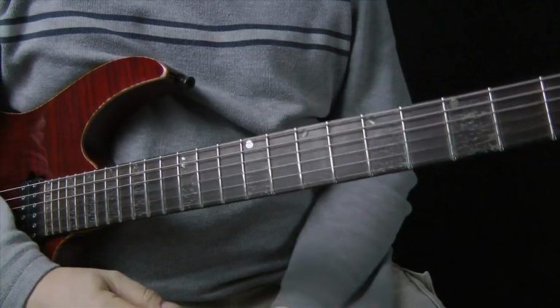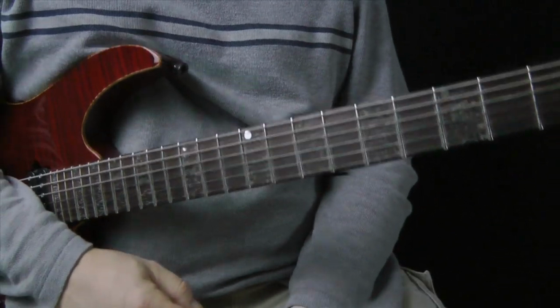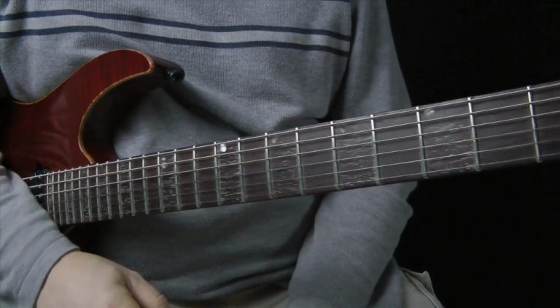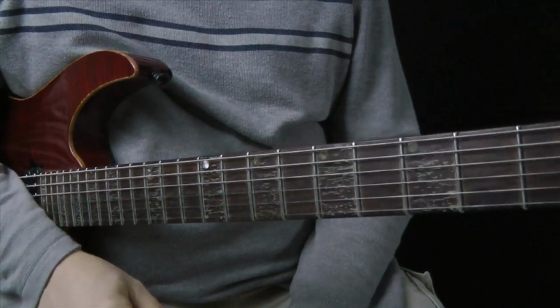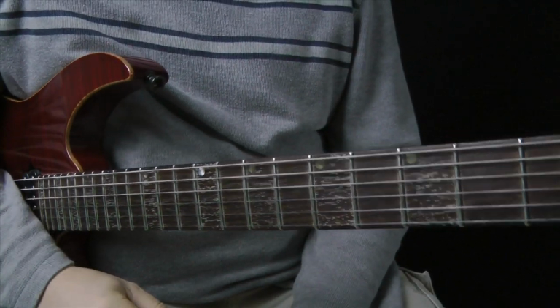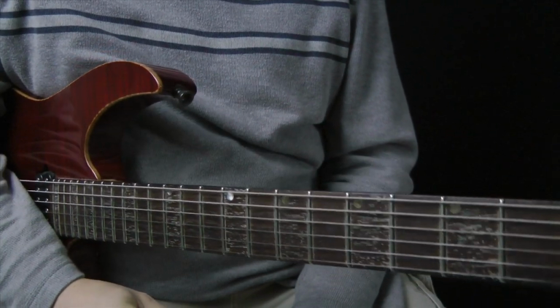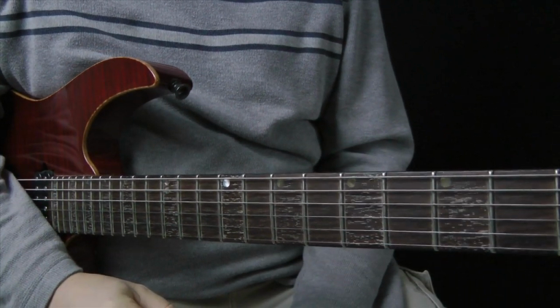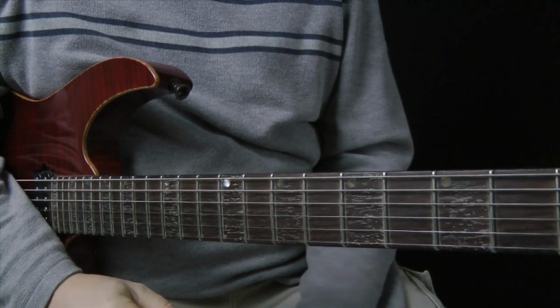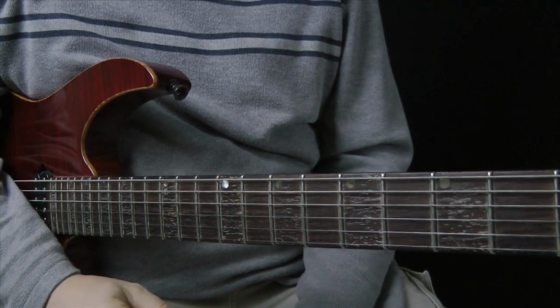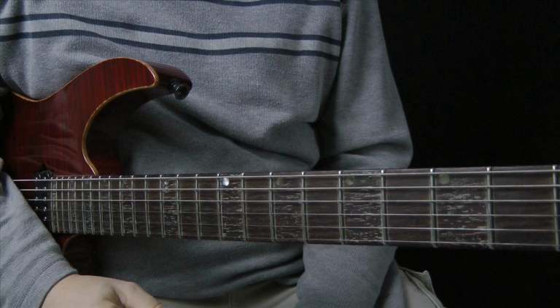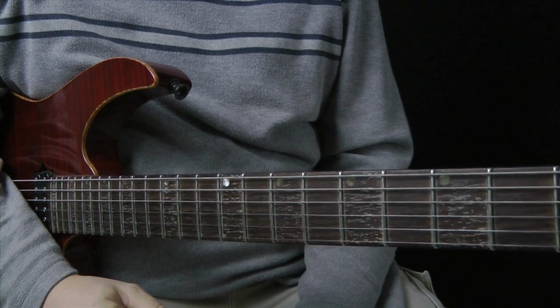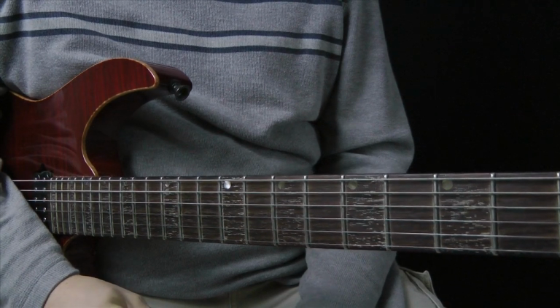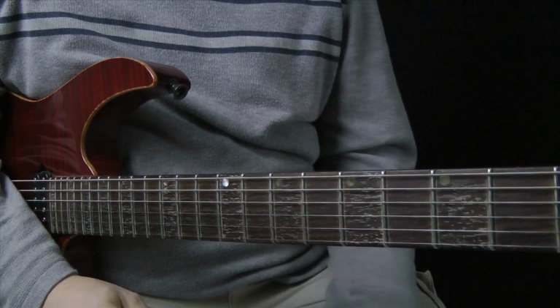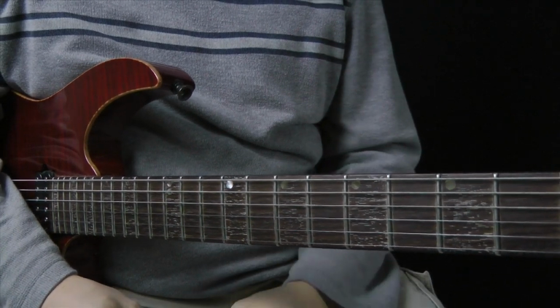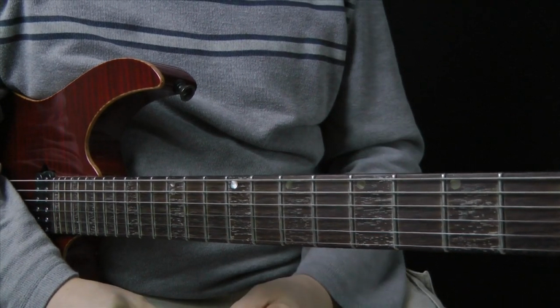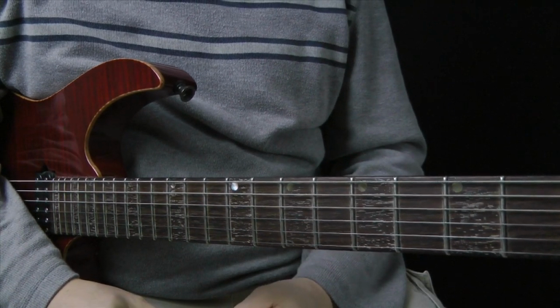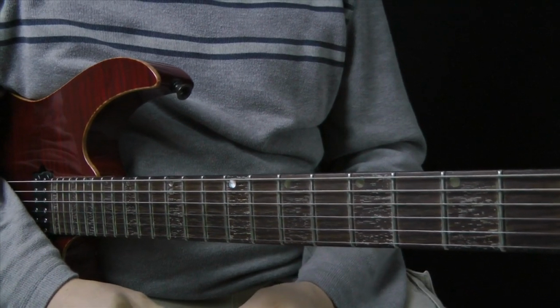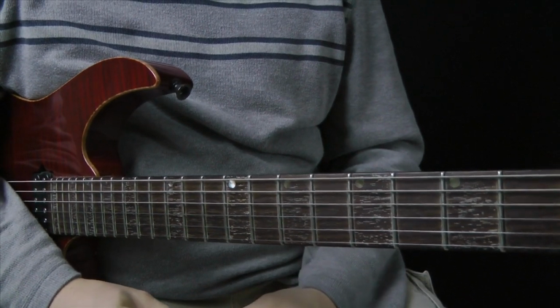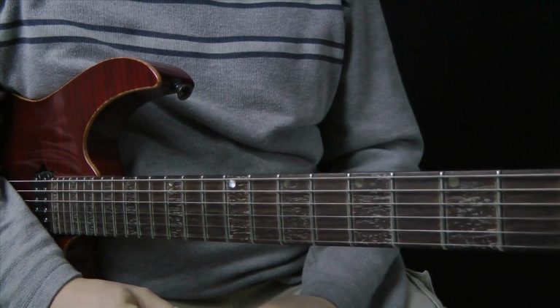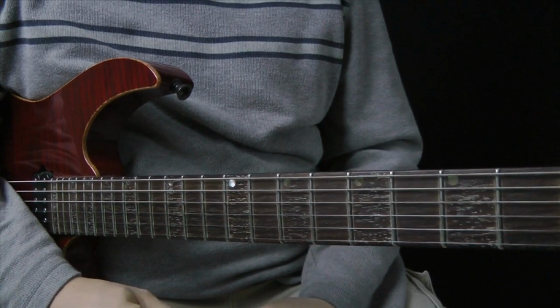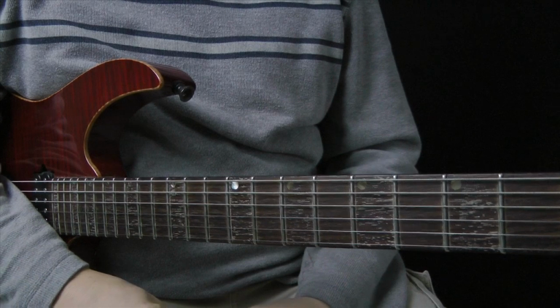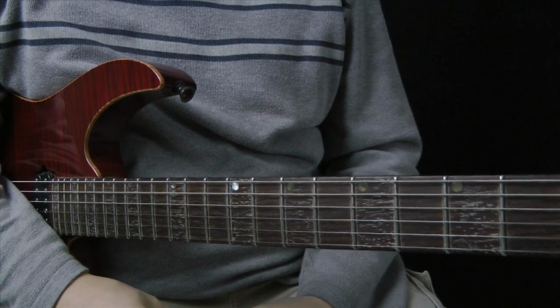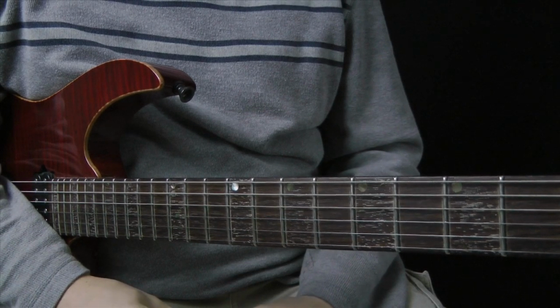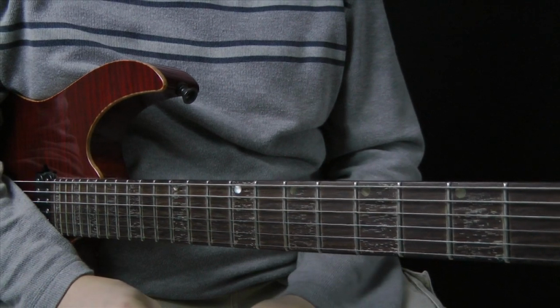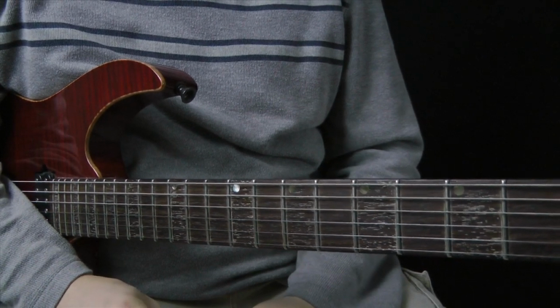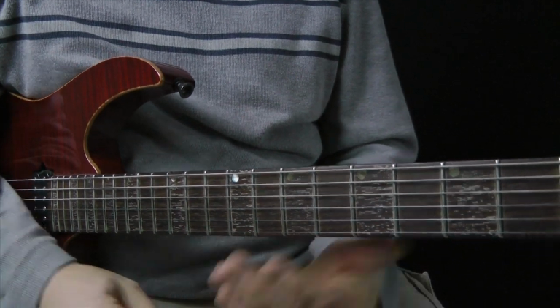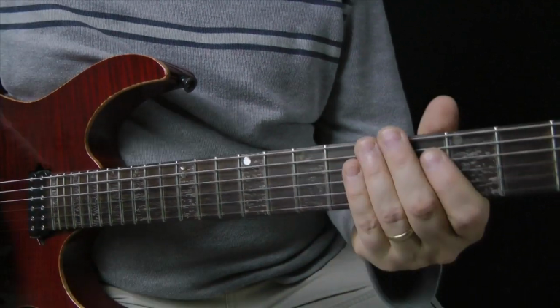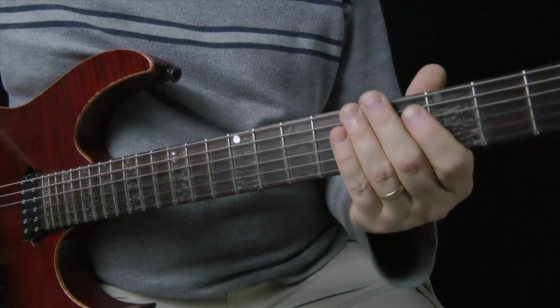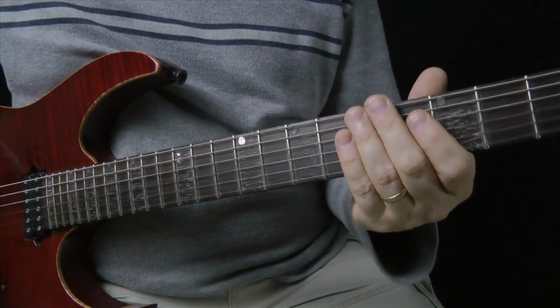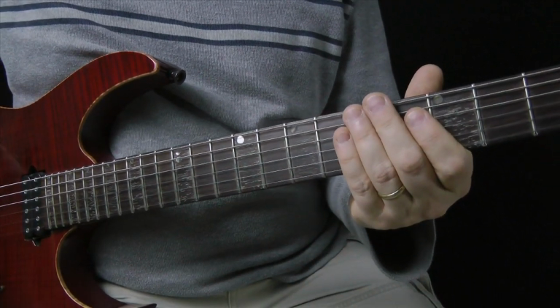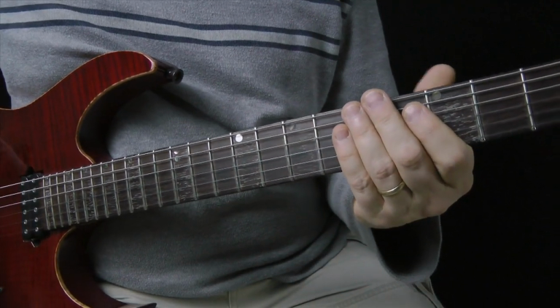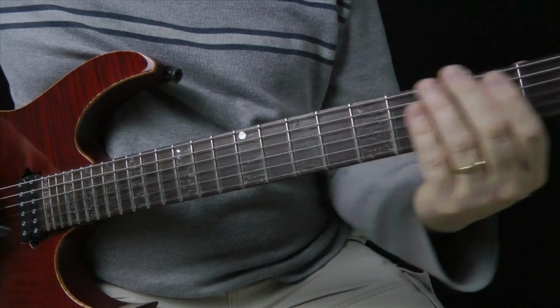One thing to note: I'm tuned to standard tuning here. The song — and in my performance video where I'm playing the black guitar — is dropped down a half step, so it's tuned to E flat.